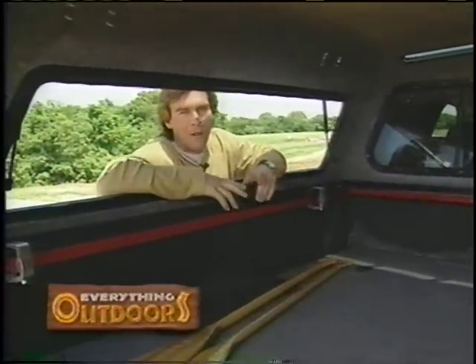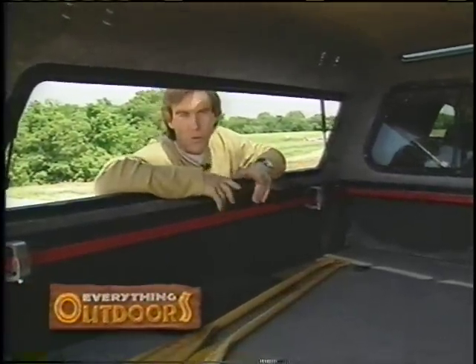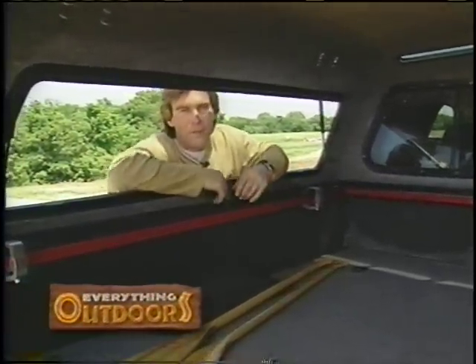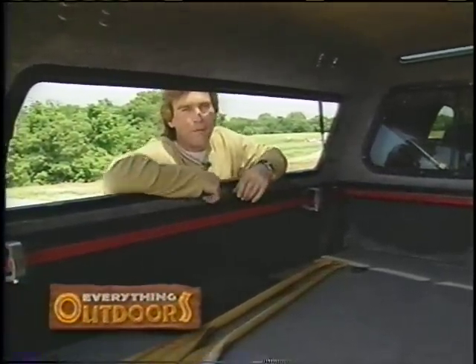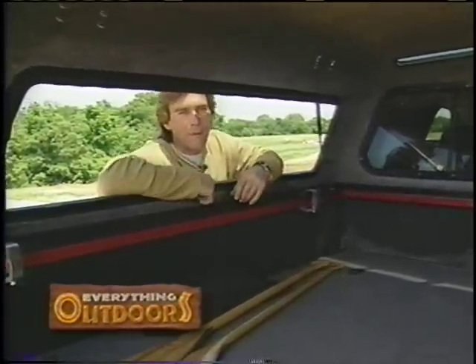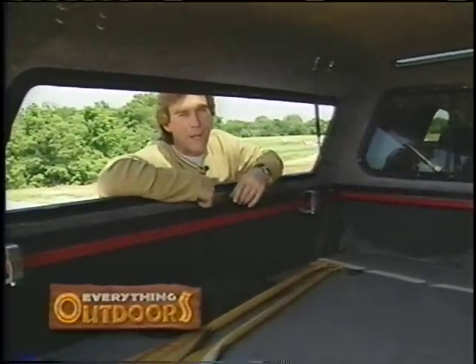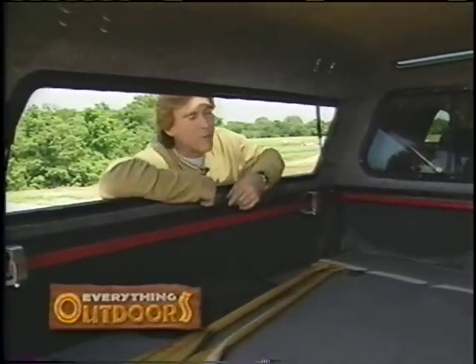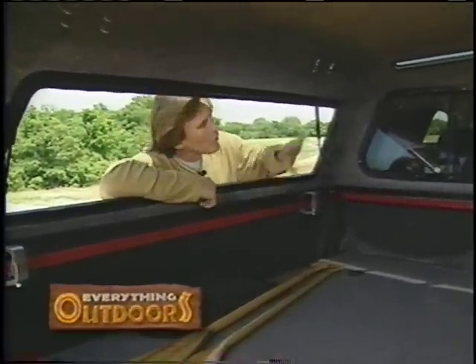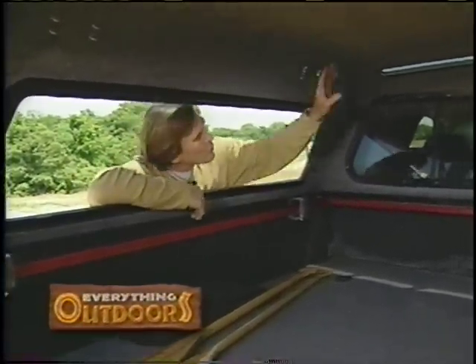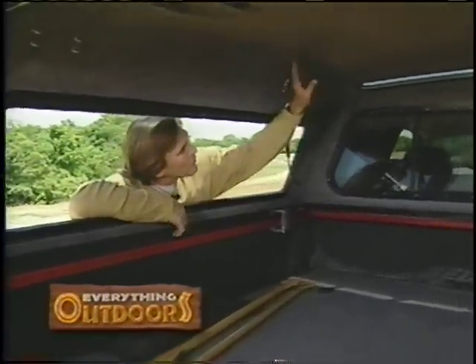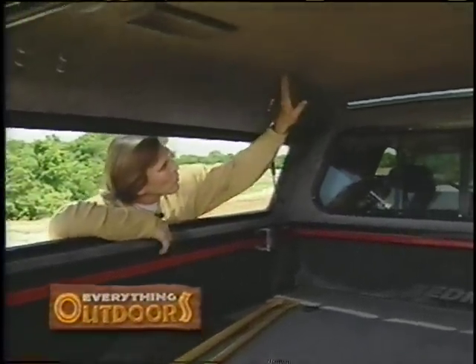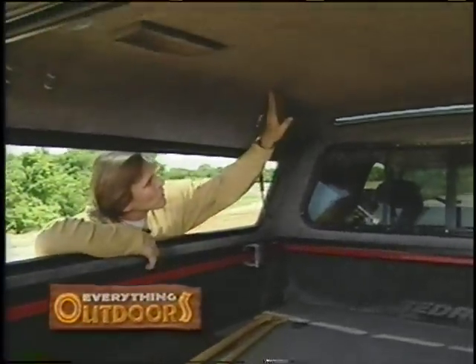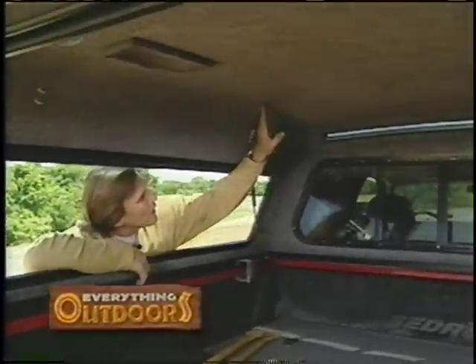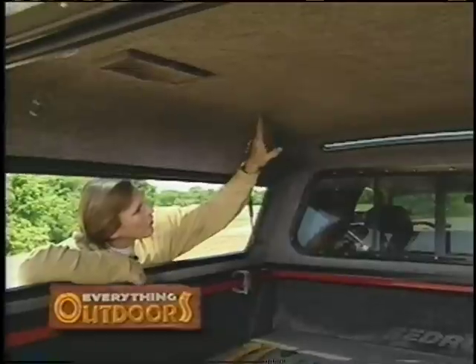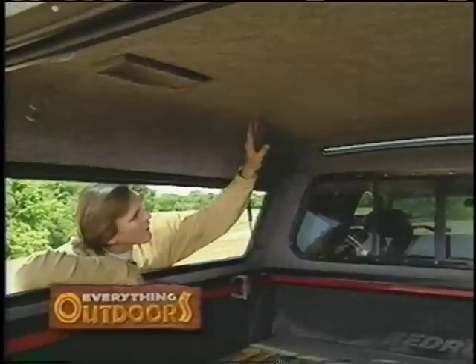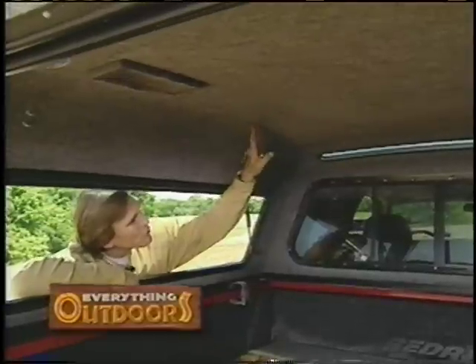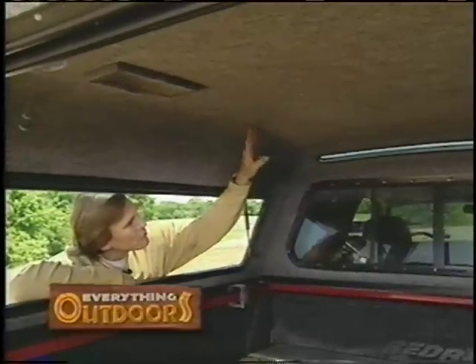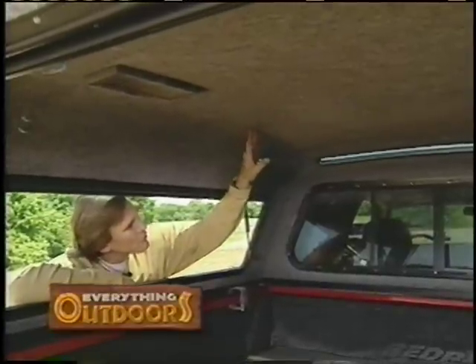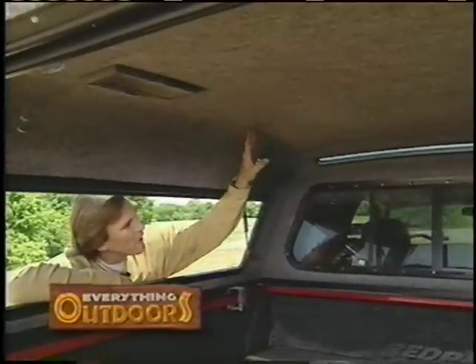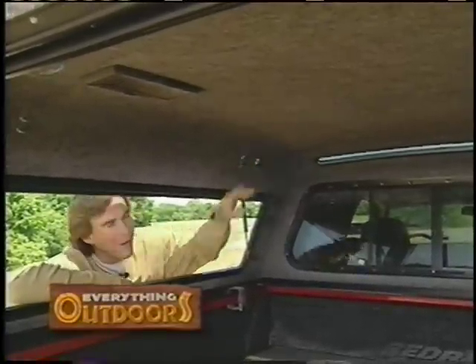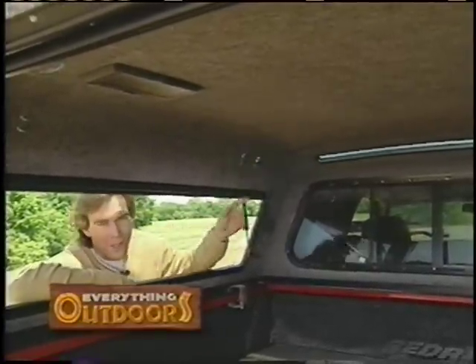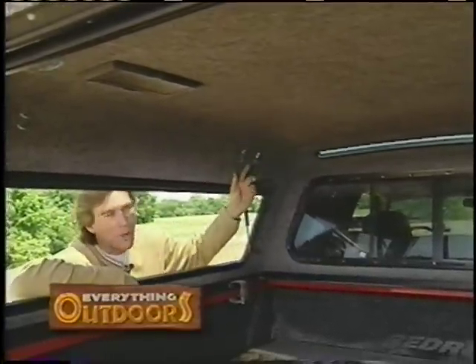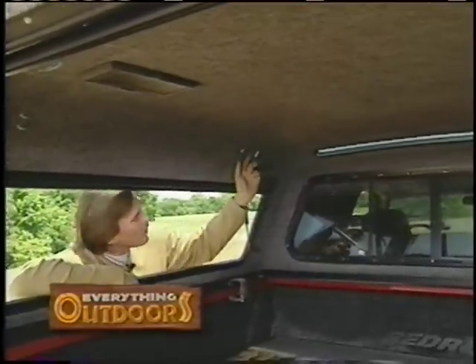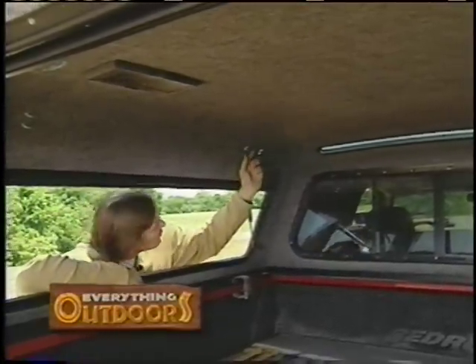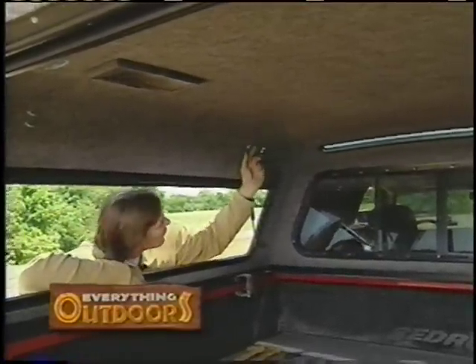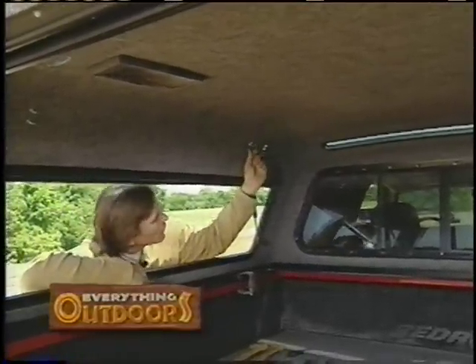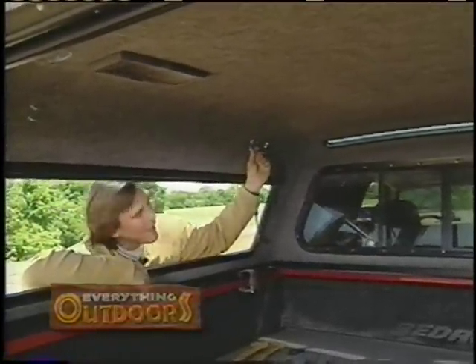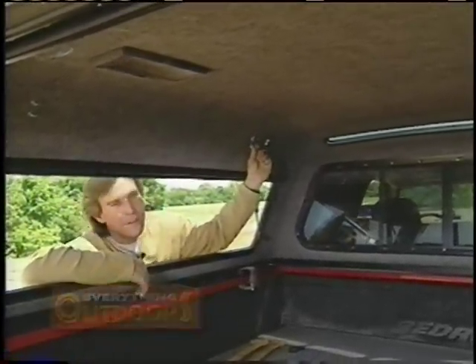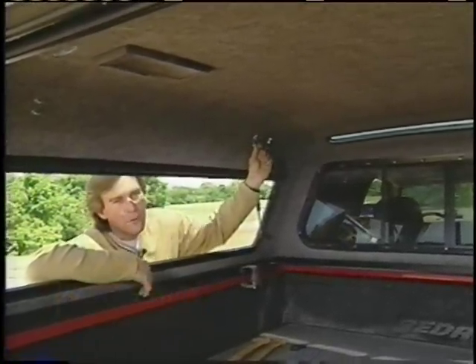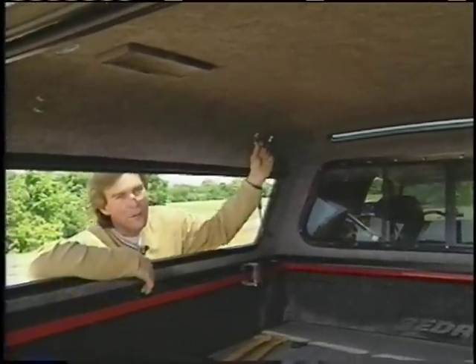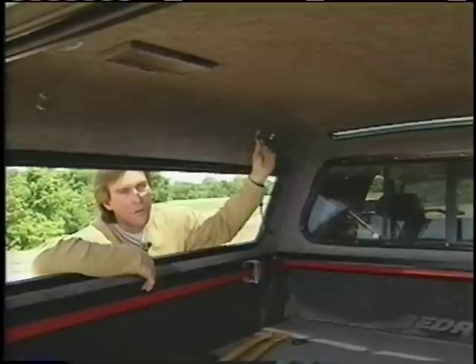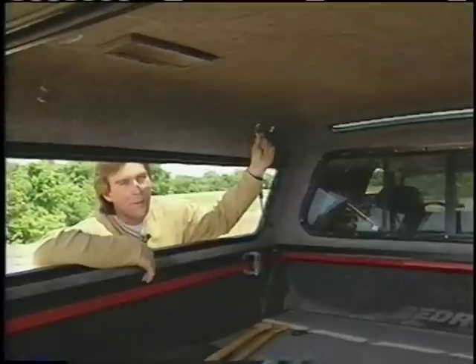The whole thing is made of fiberglass and the roof is reinforced with a honeycomb-like construction for strength. That's why we were able to mount our canoe rack system directly to the topper.